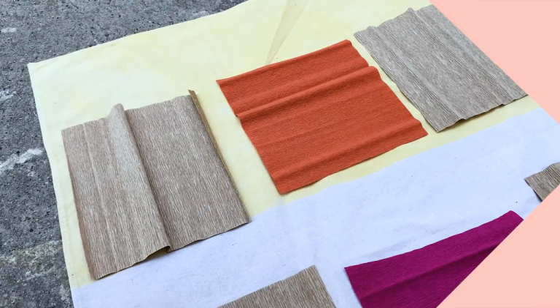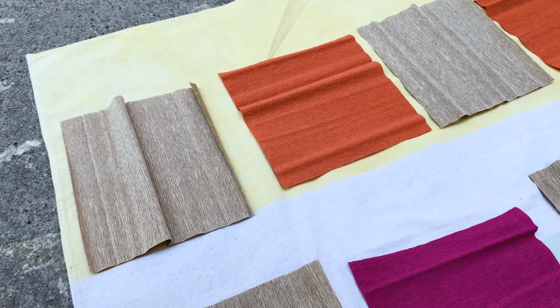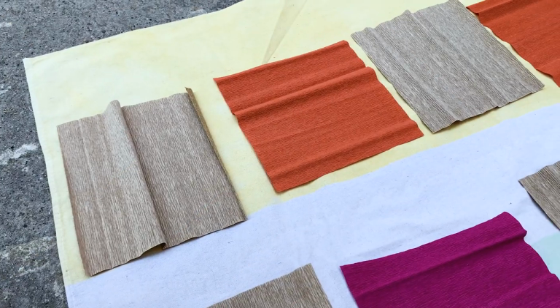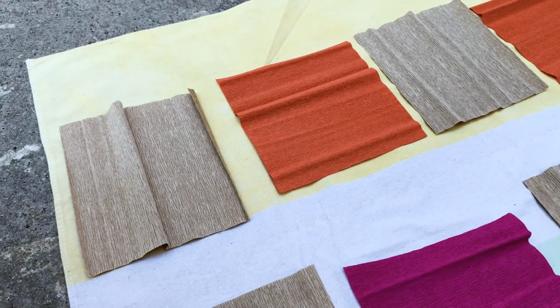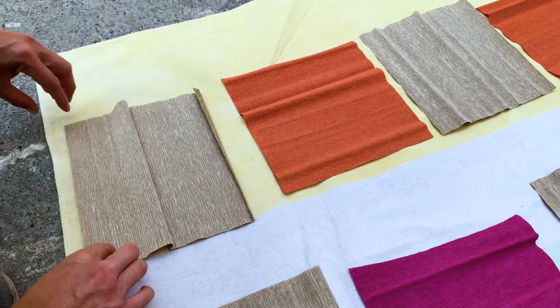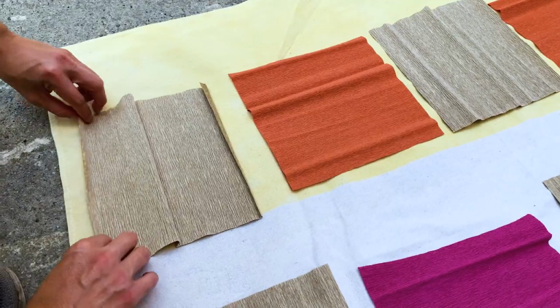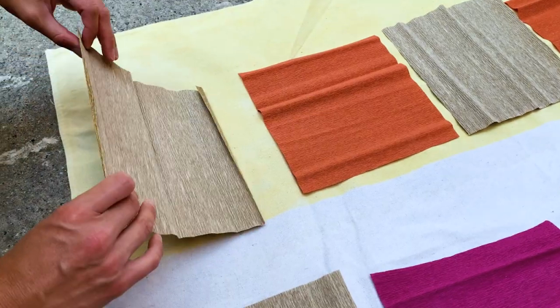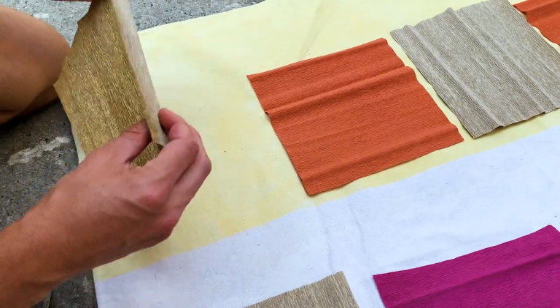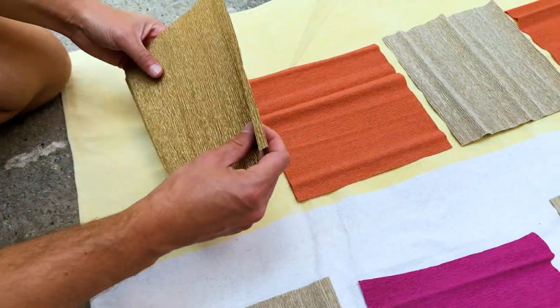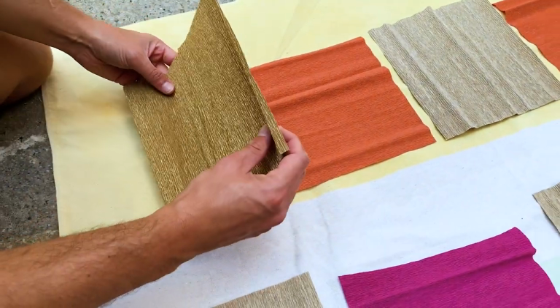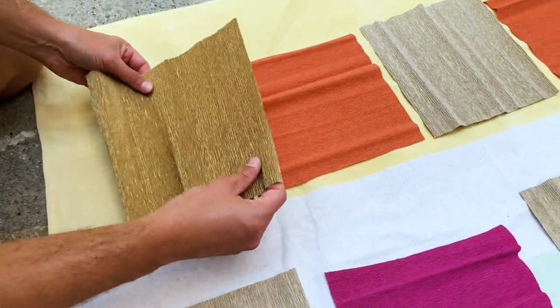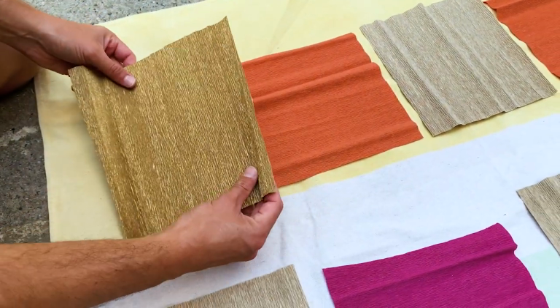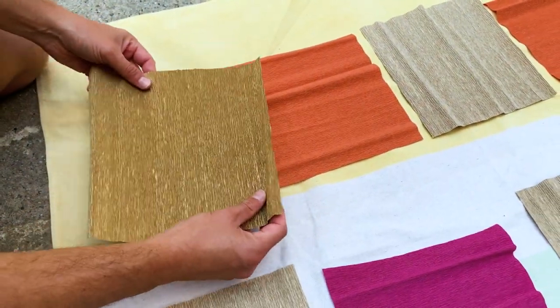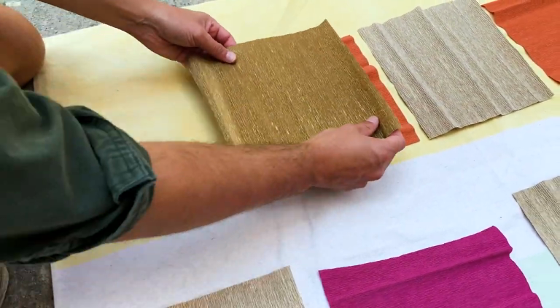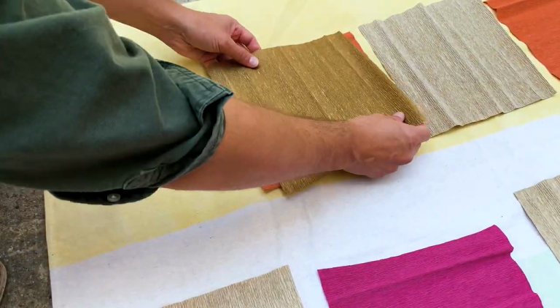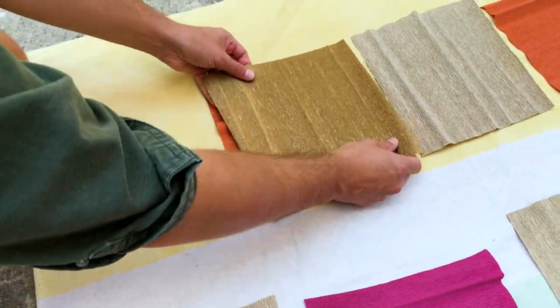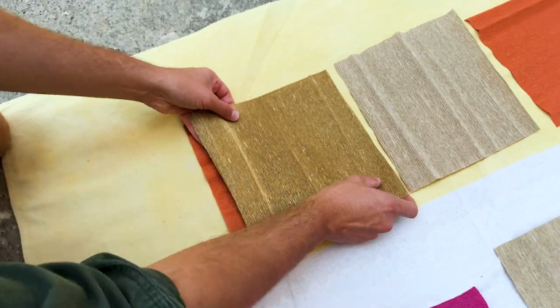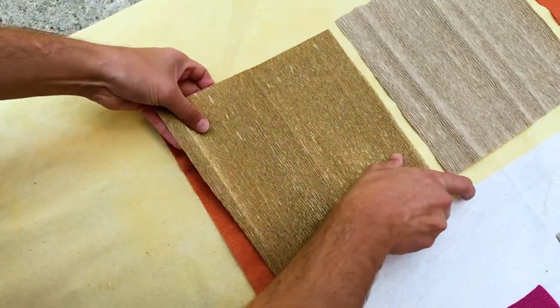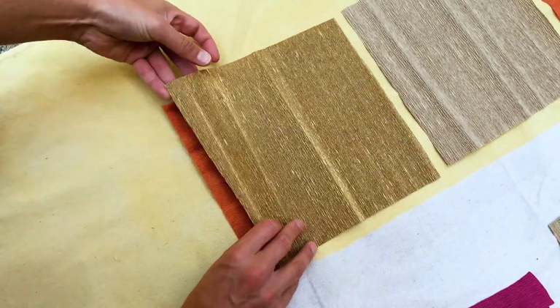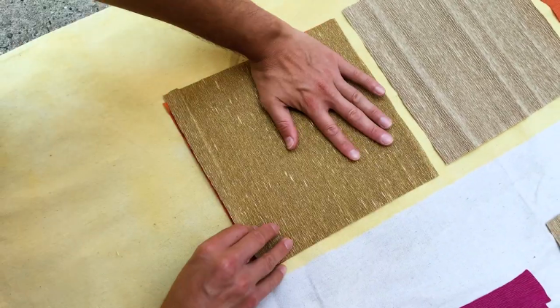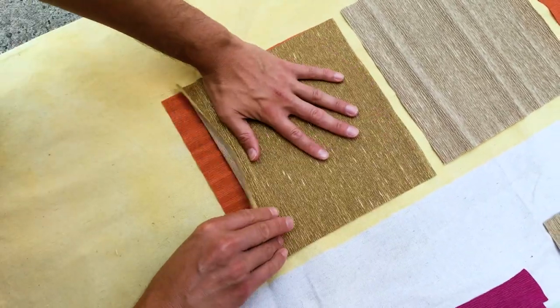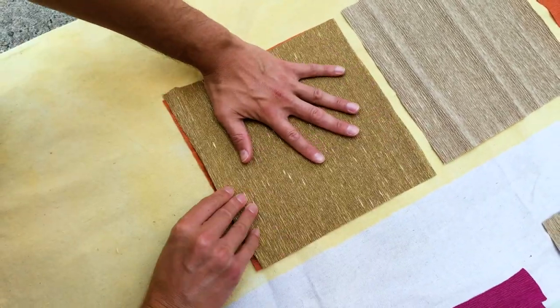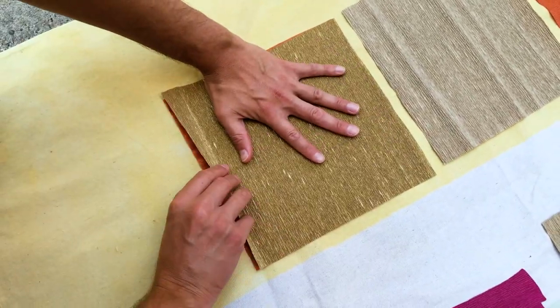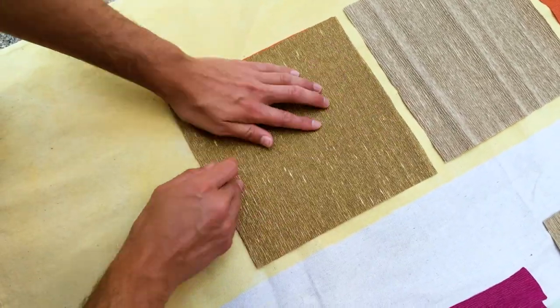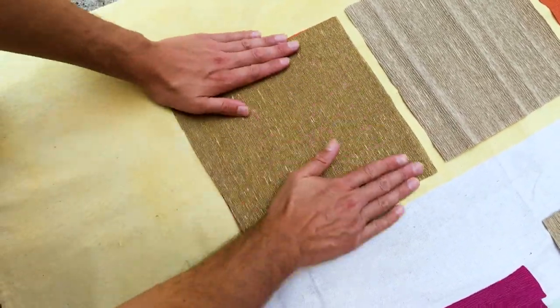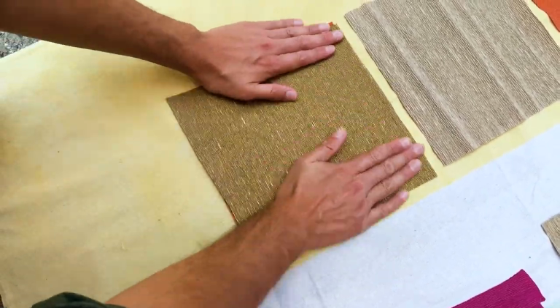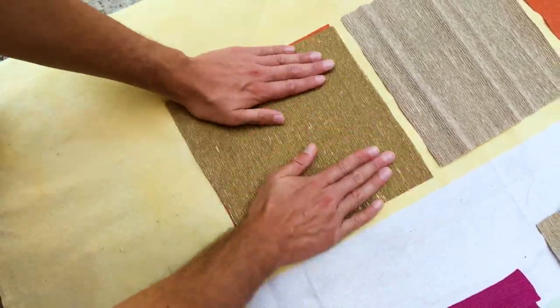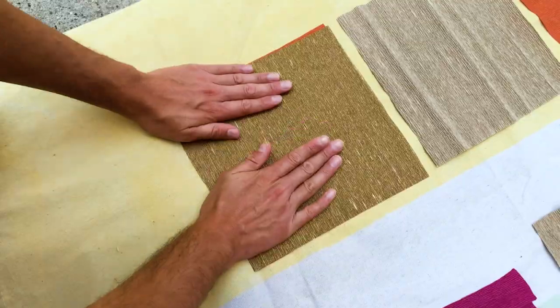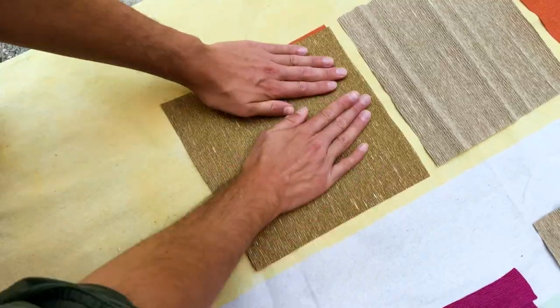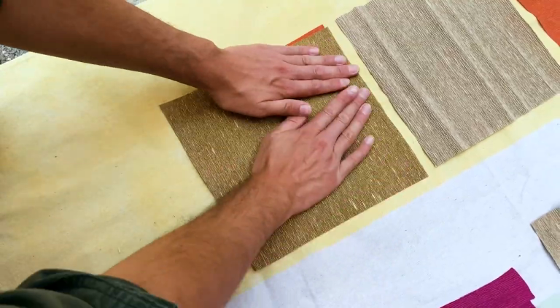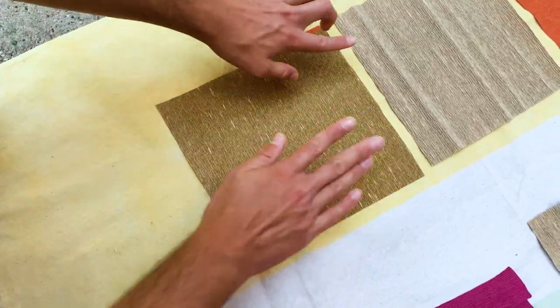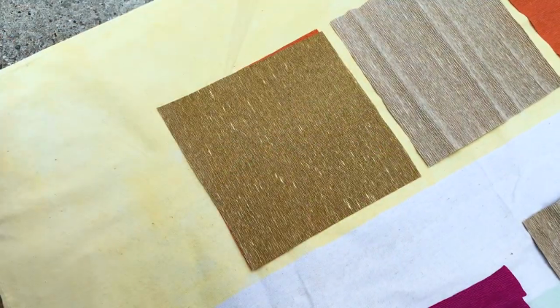Now that it's tacky to the touch, I'm going to sandwich them together and just press them really well. The opposite grains are right on top of each other. I'm not over-stretching it — just pressing it really, really well and then moving on.